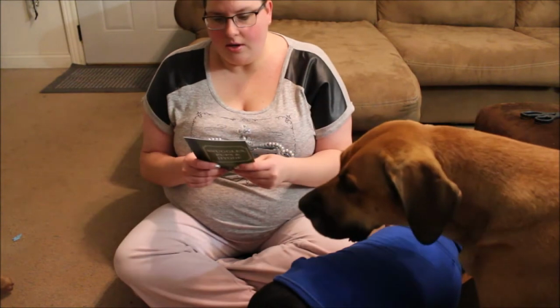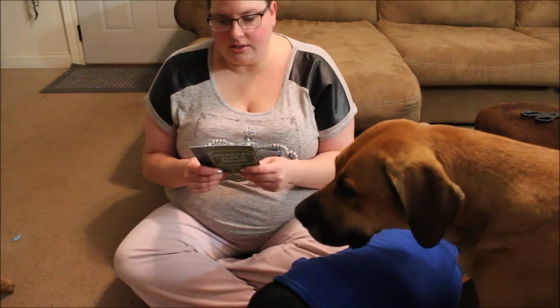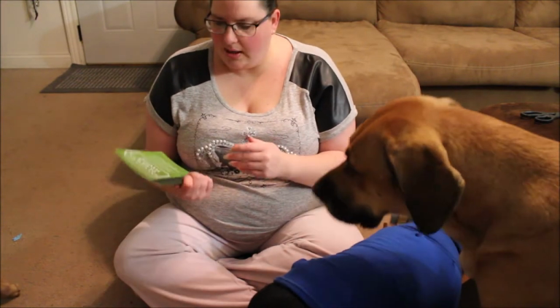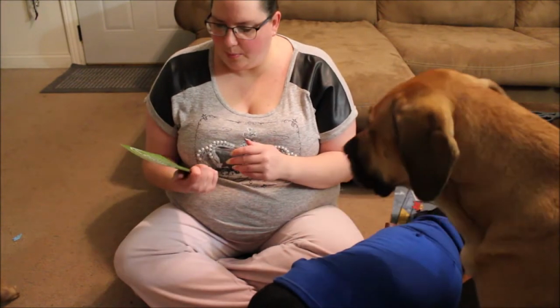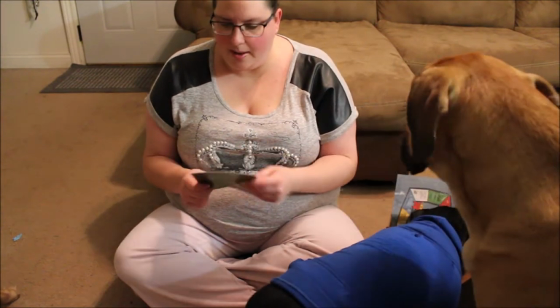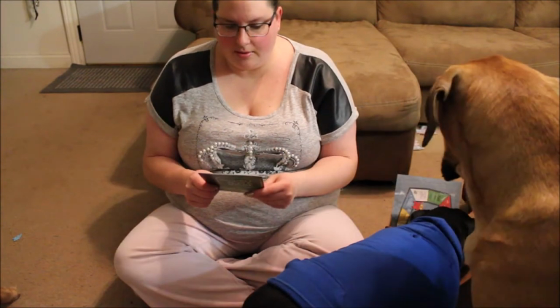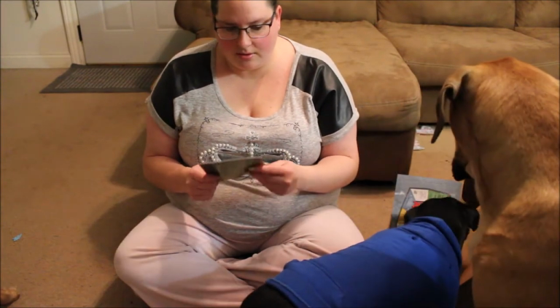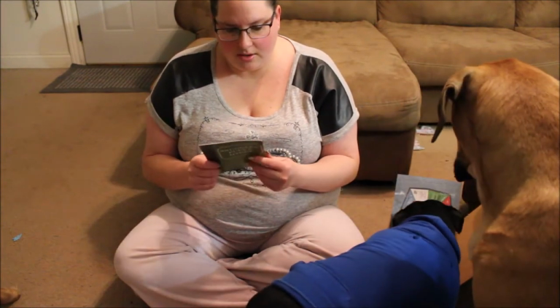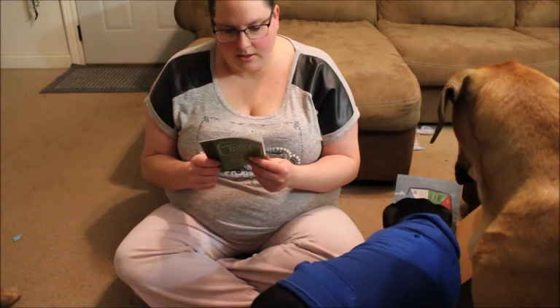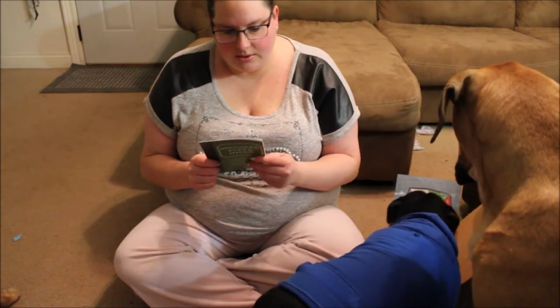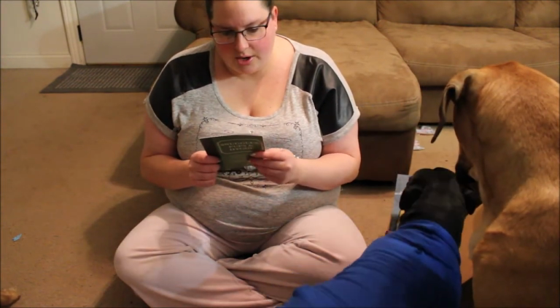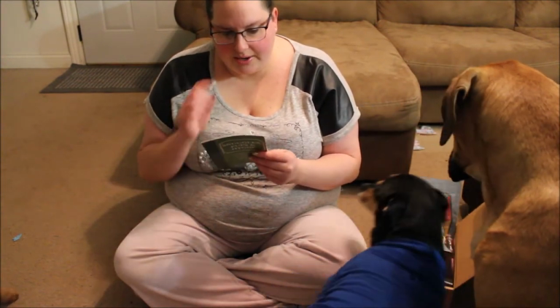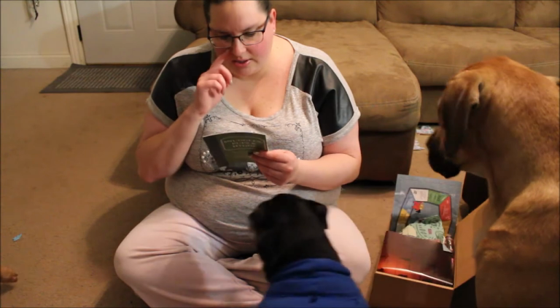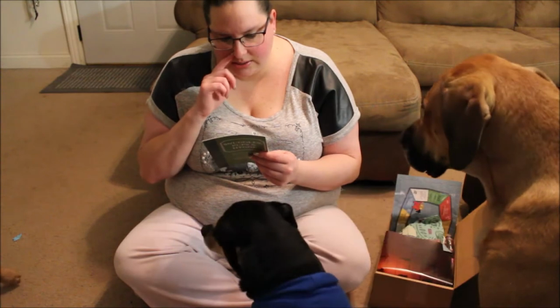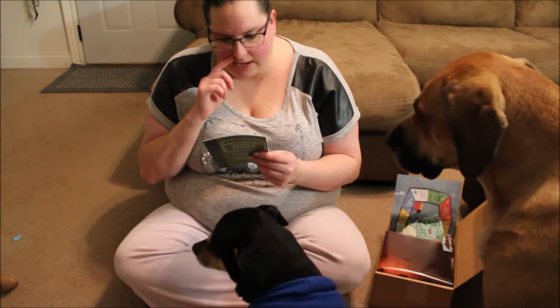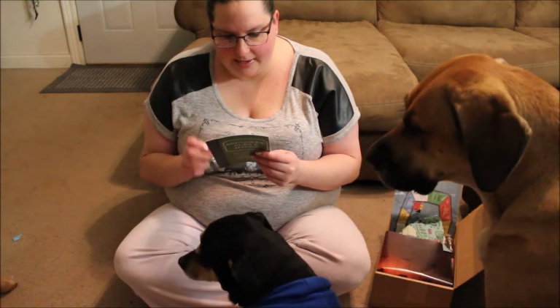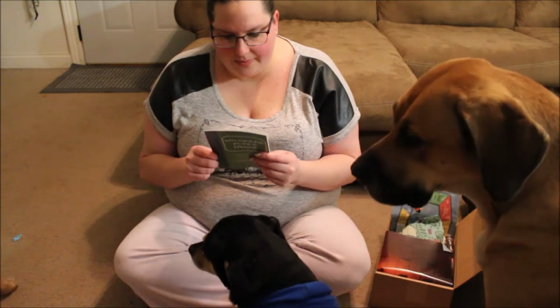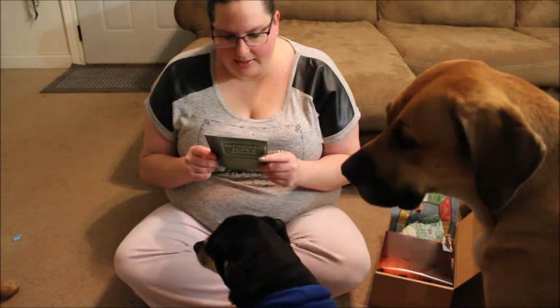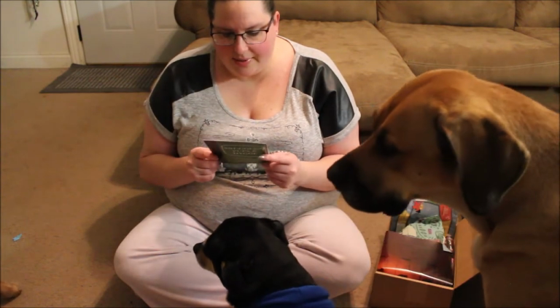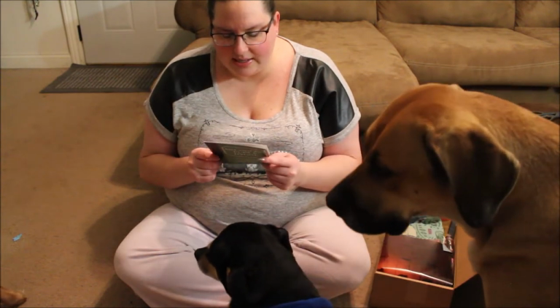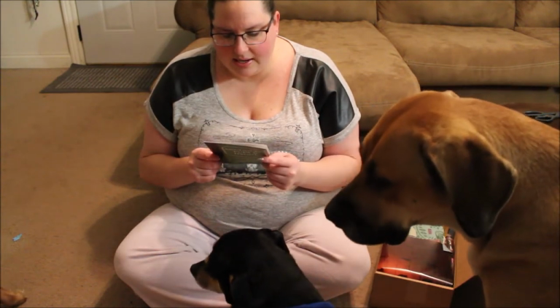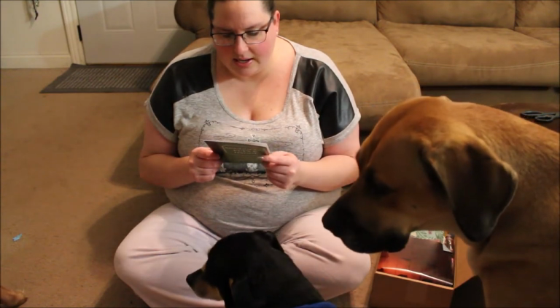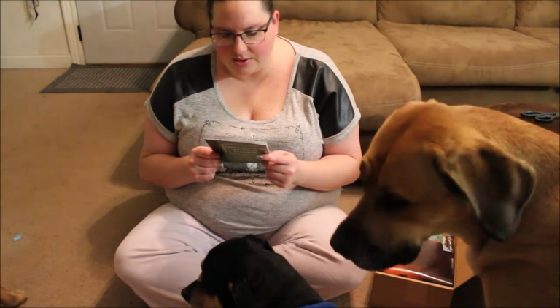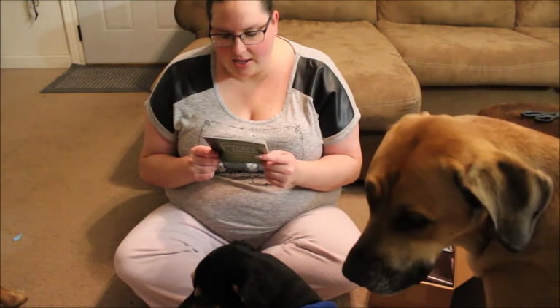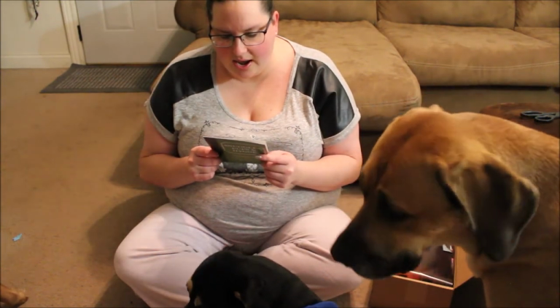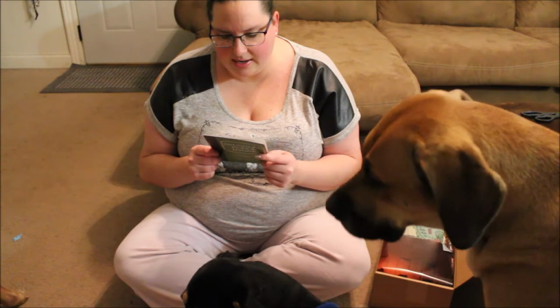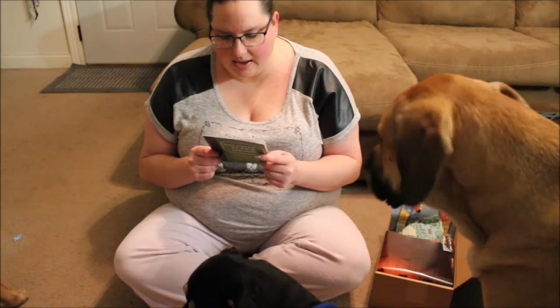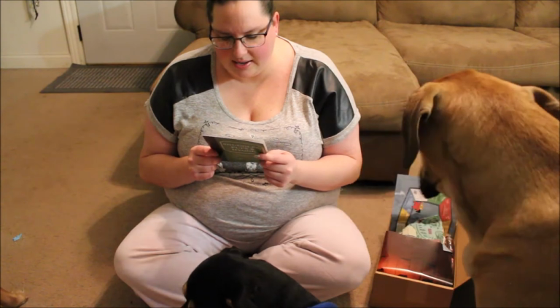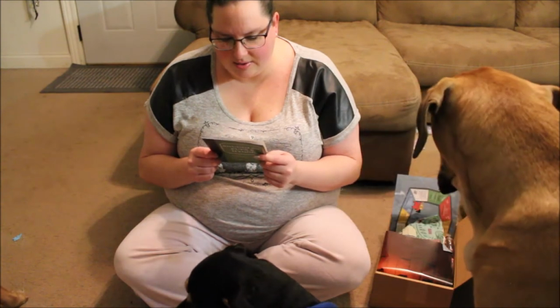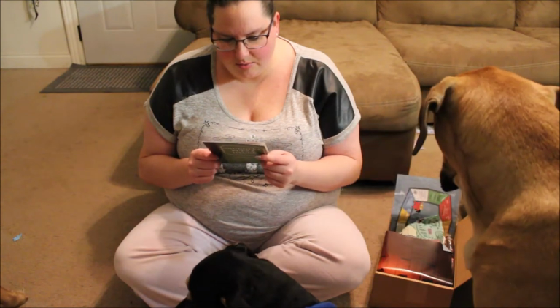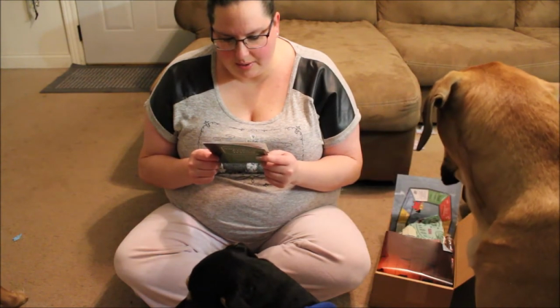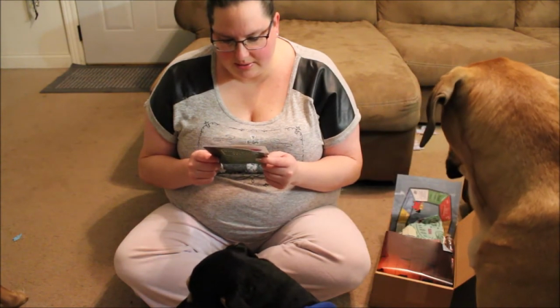Snuggle up your pup. Start by your dog's side while they dig into the Hygge BarkBox.